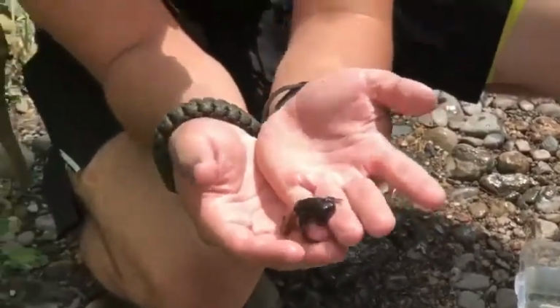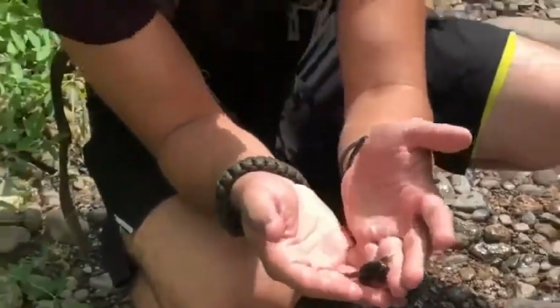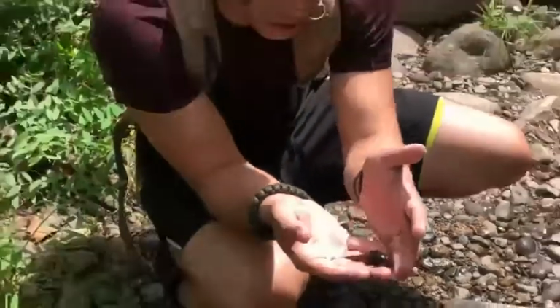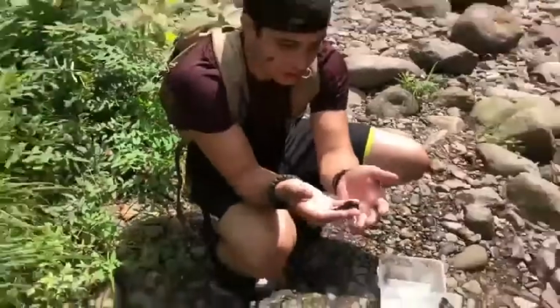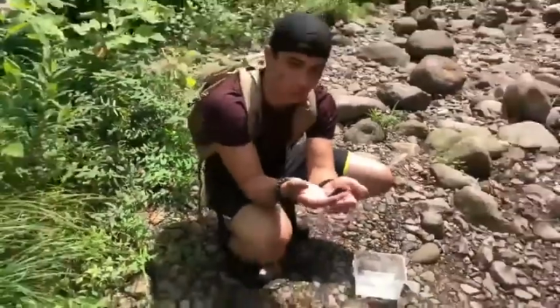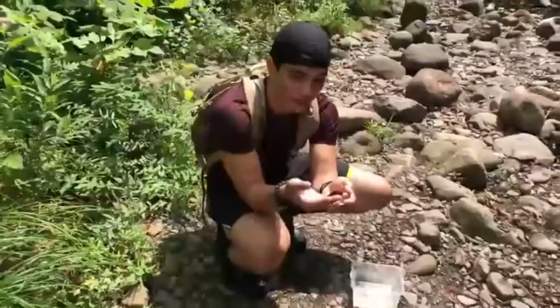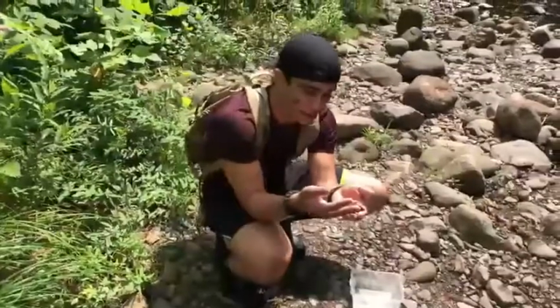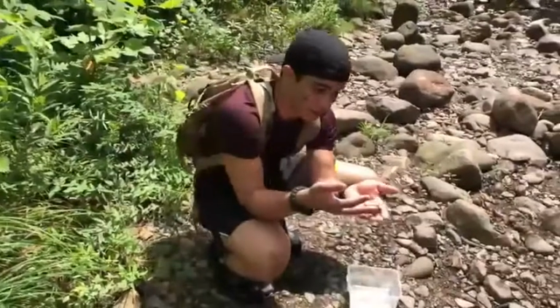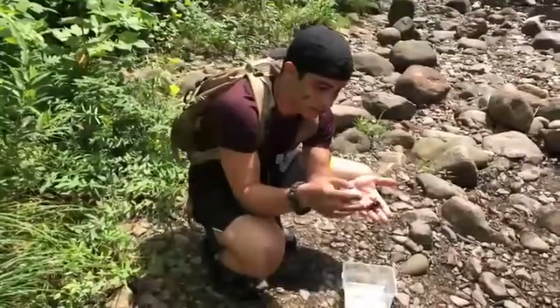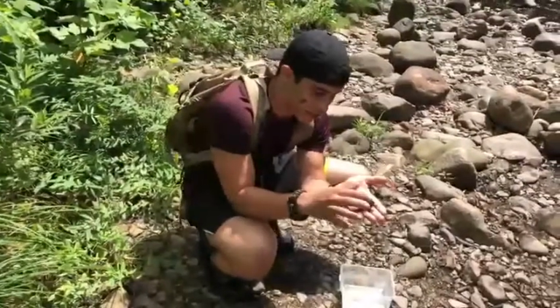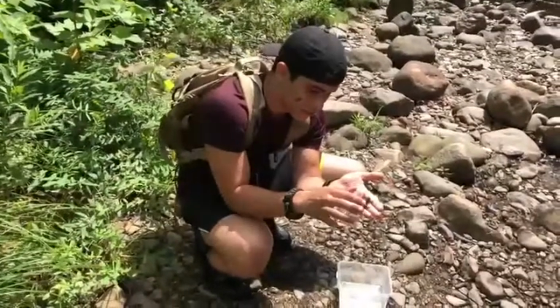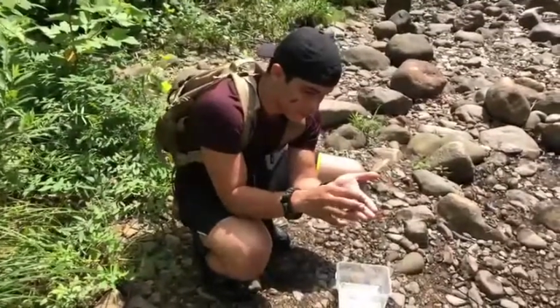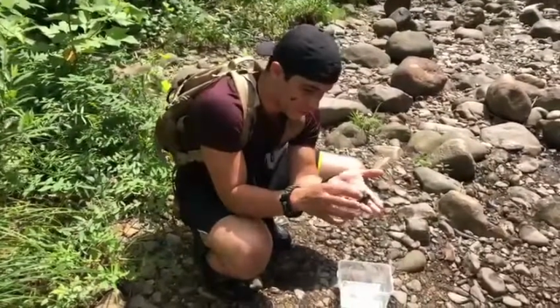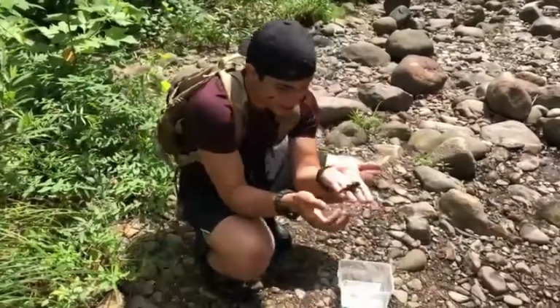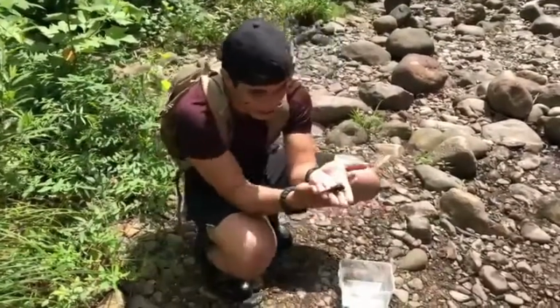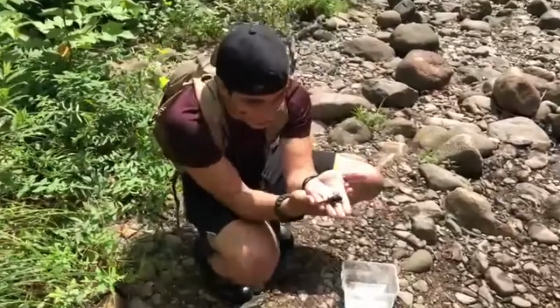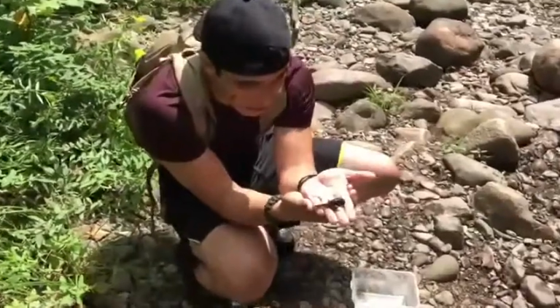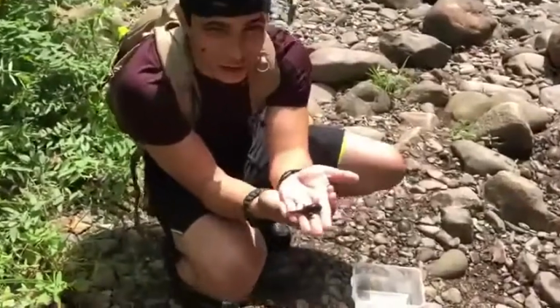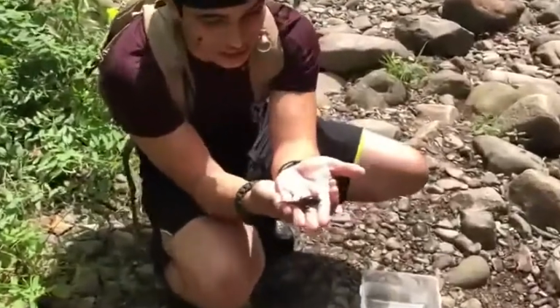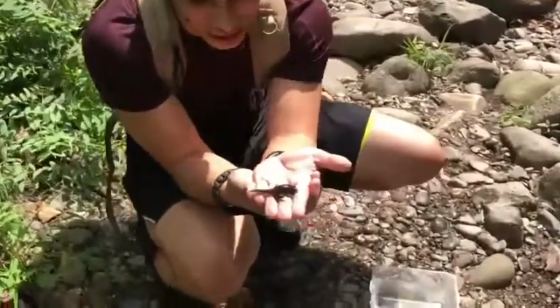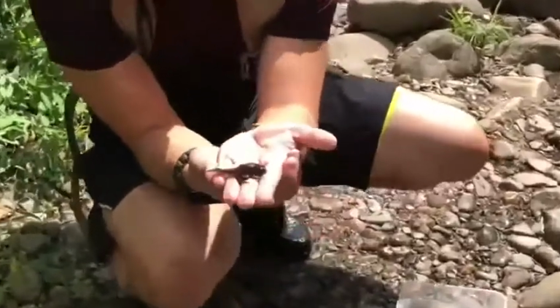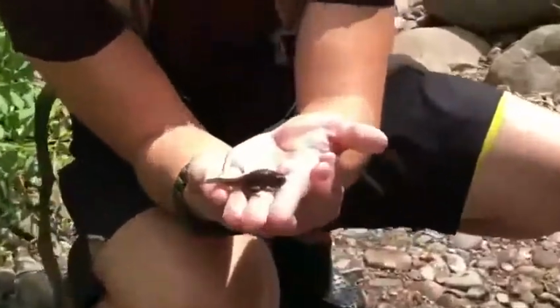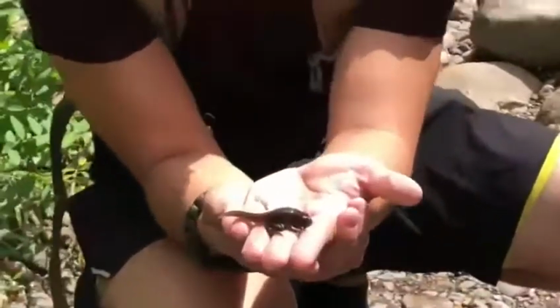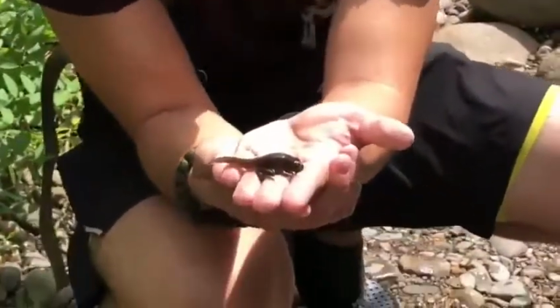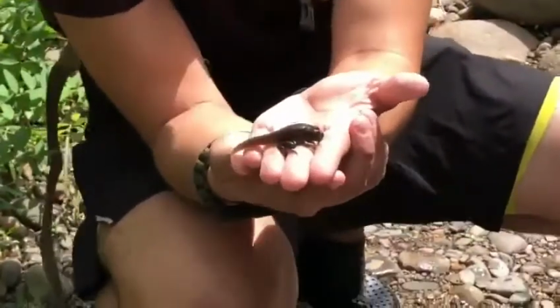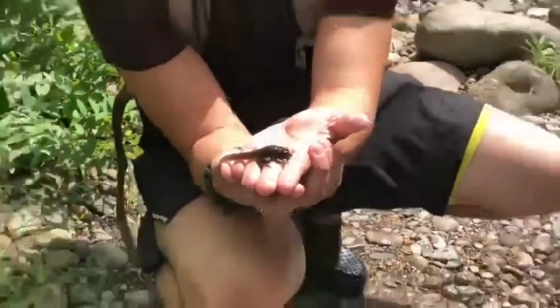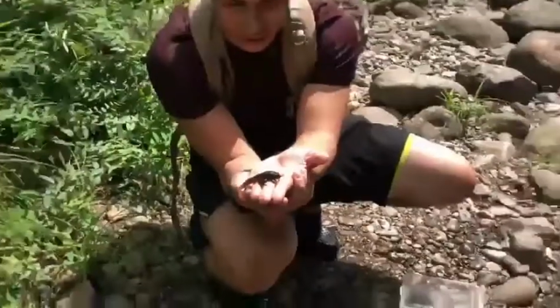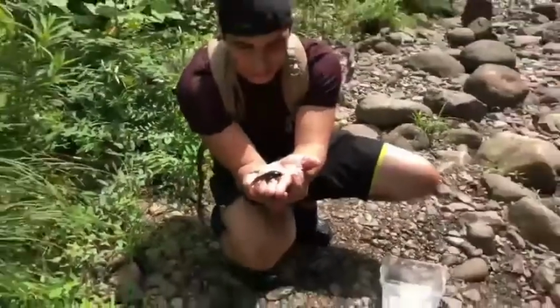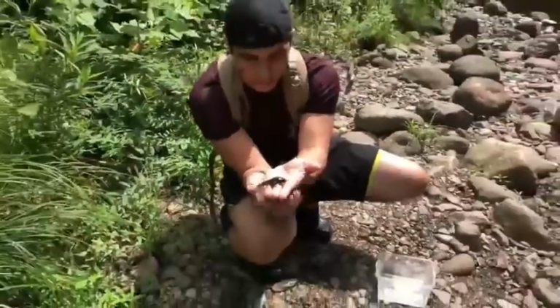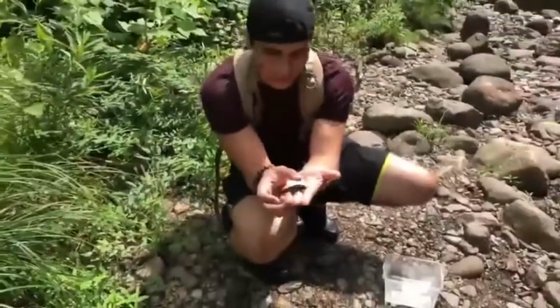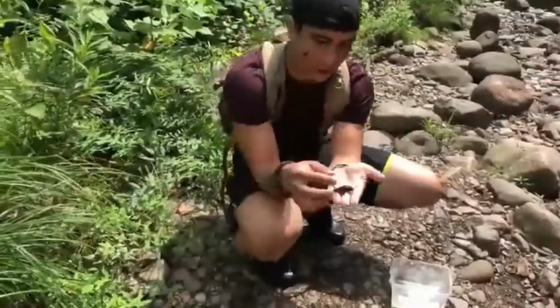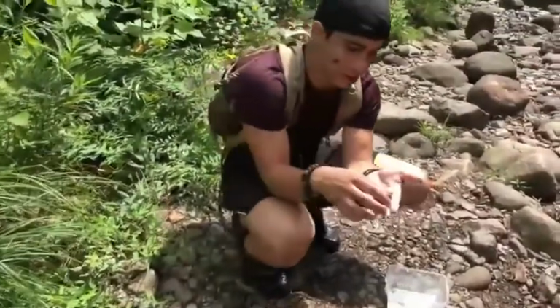This is actually the first time I've caught one — I've never seen one in my life. Beautiful. I can't tell what kind of frog it is, but I'm sure it's a frog. I'm gonna let it go now.